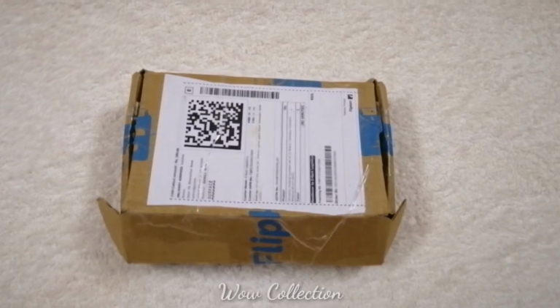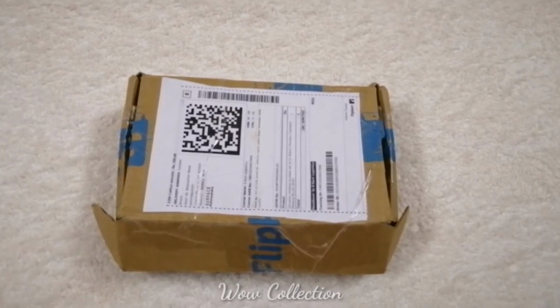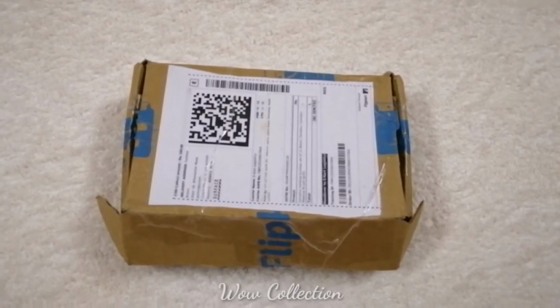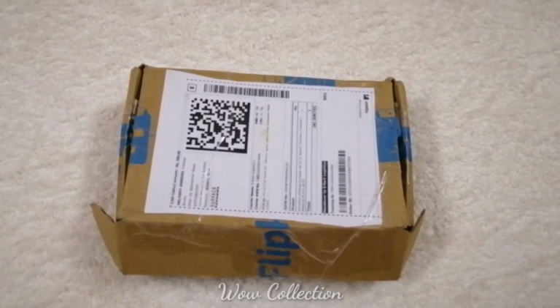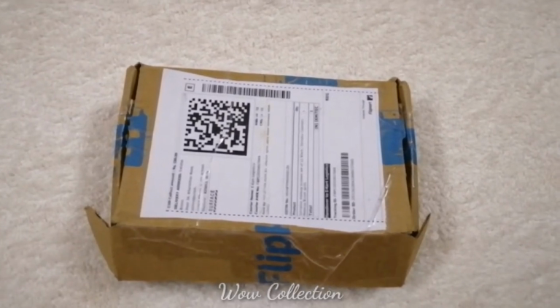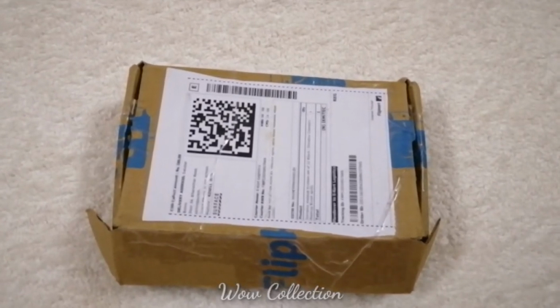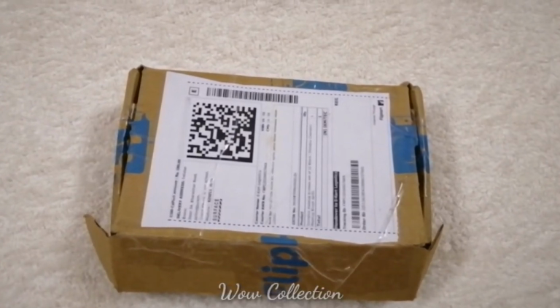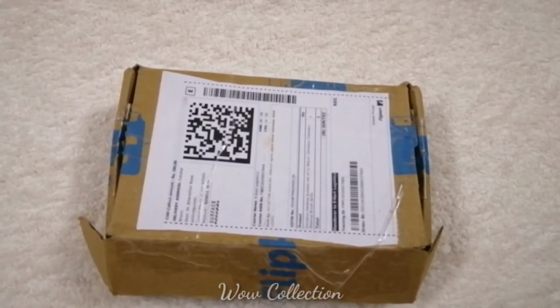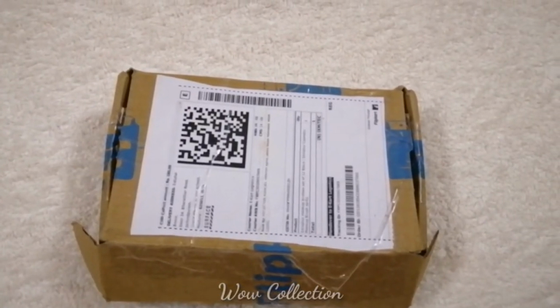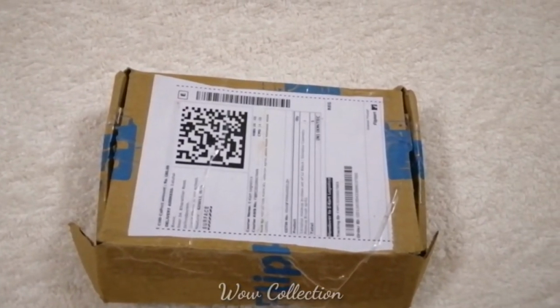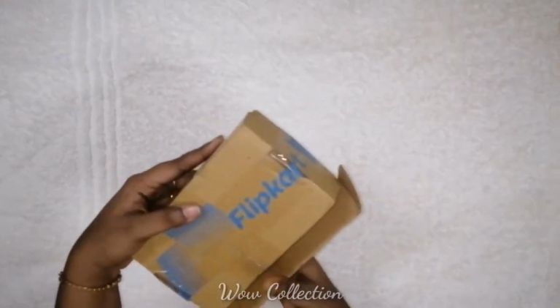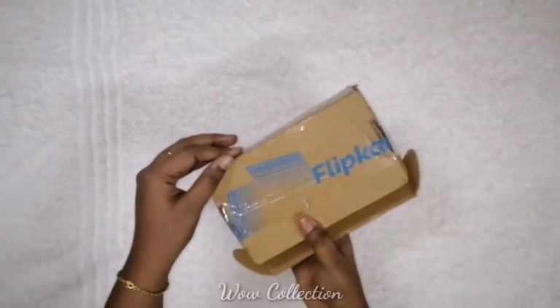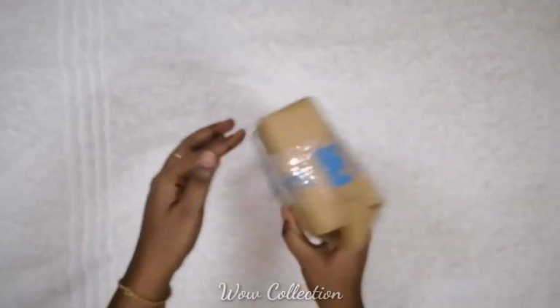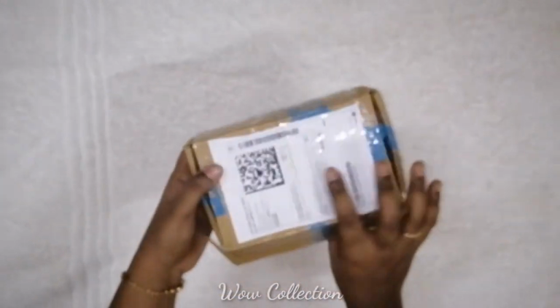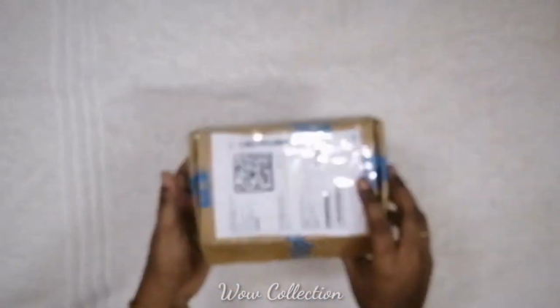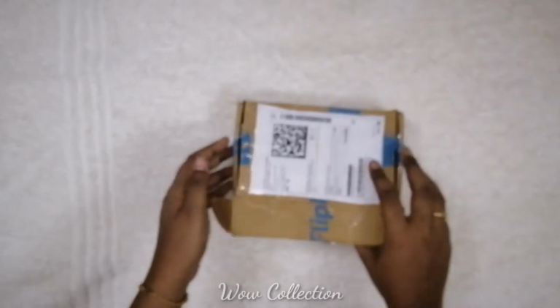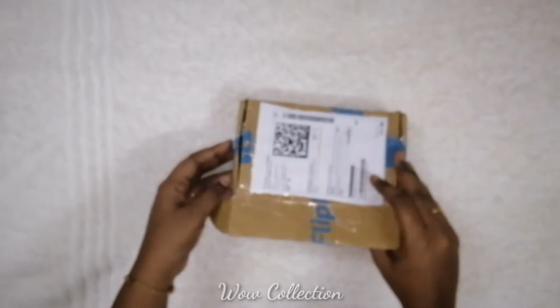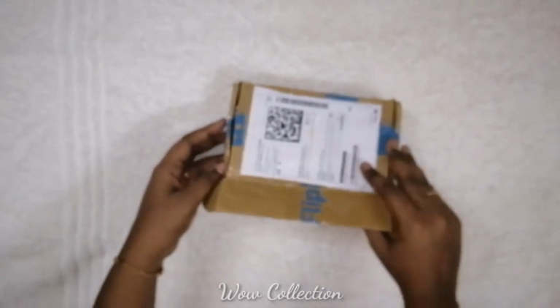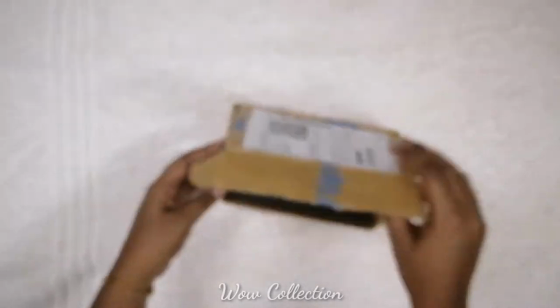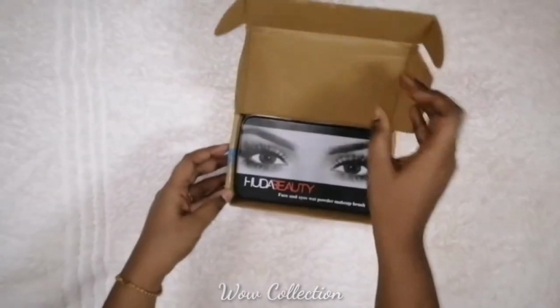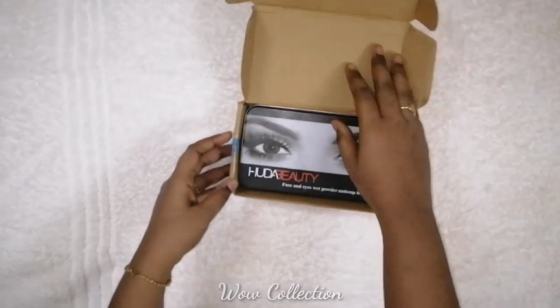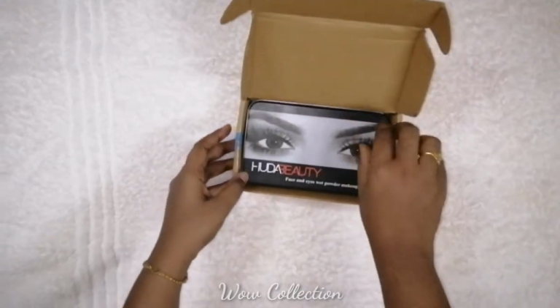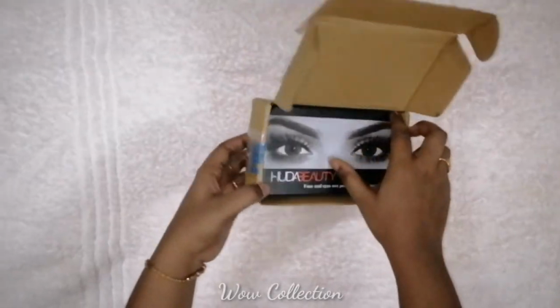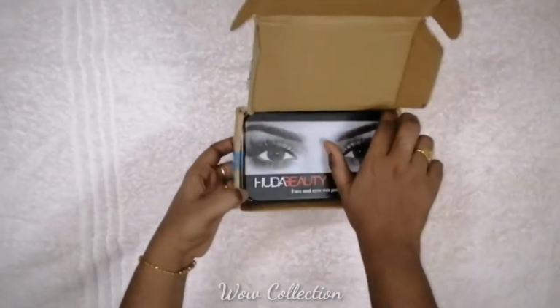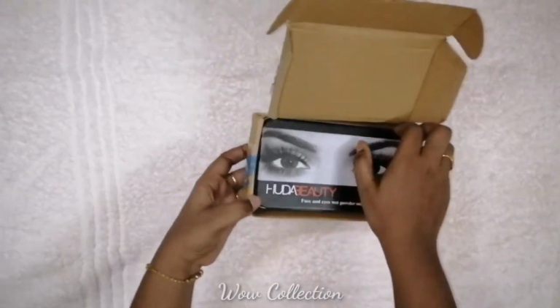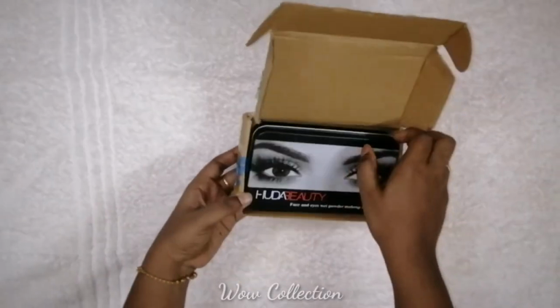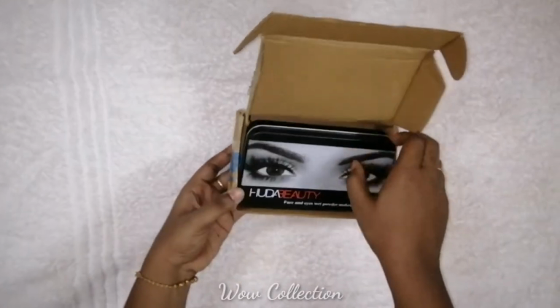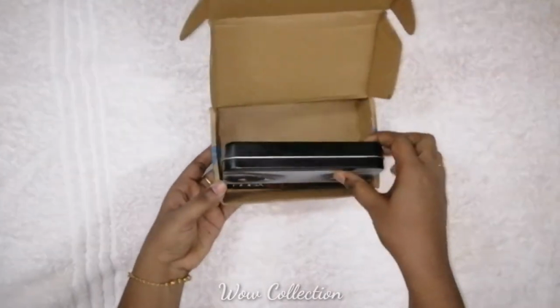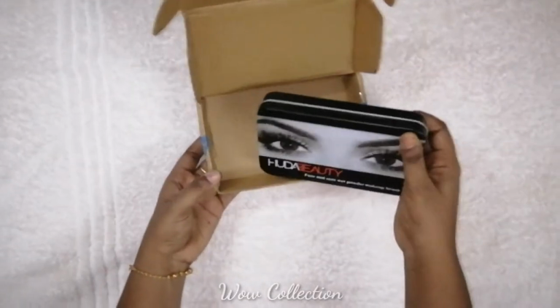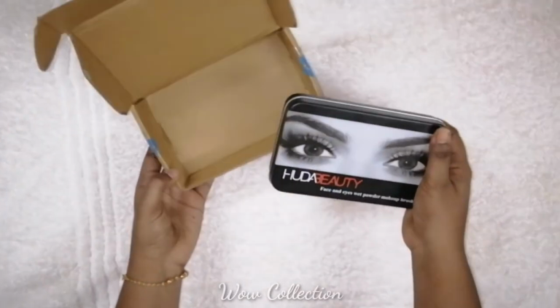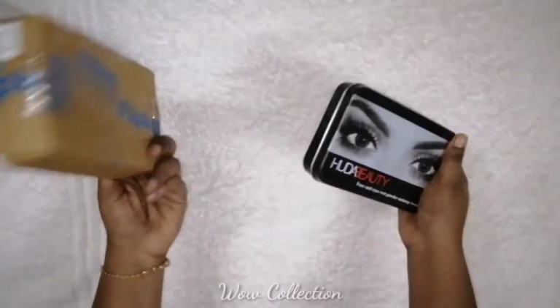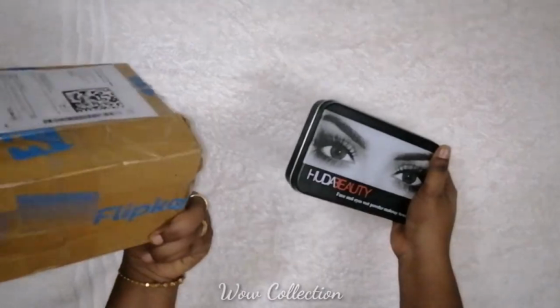So this is the delivery box. This one has some damage. It is a jersey box.